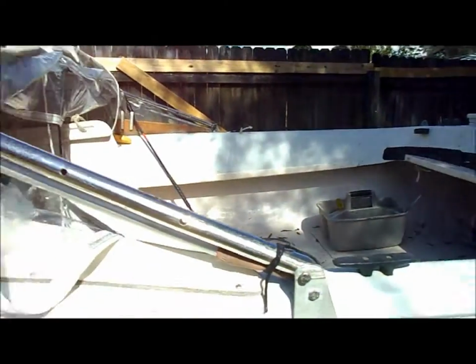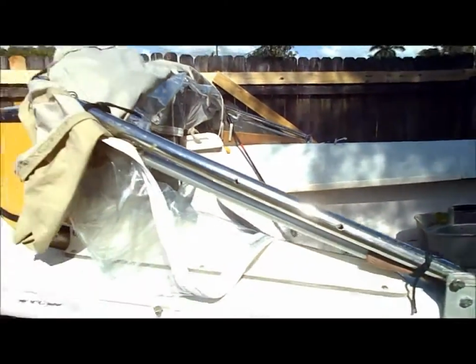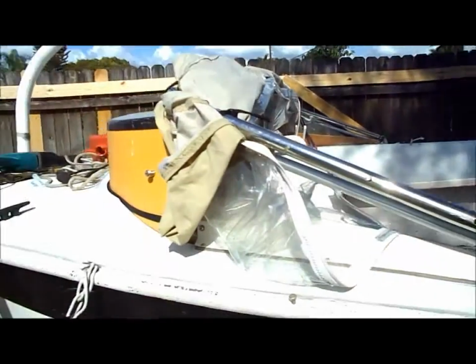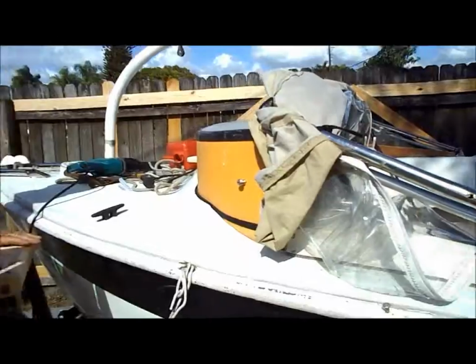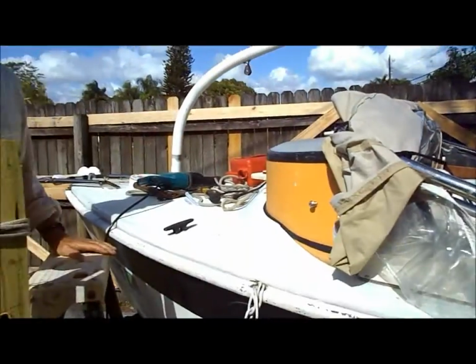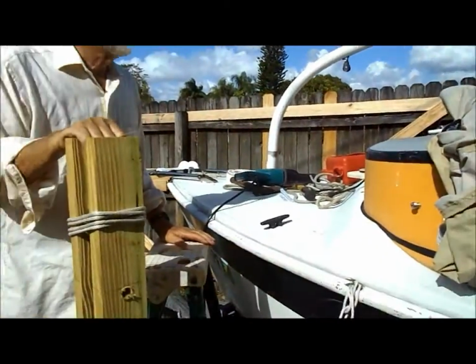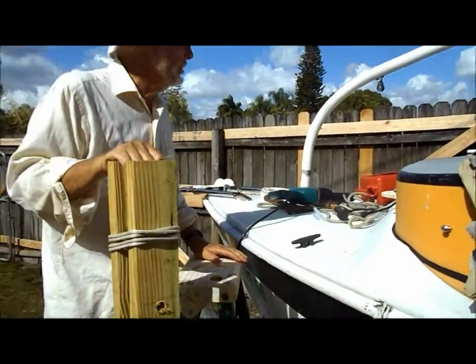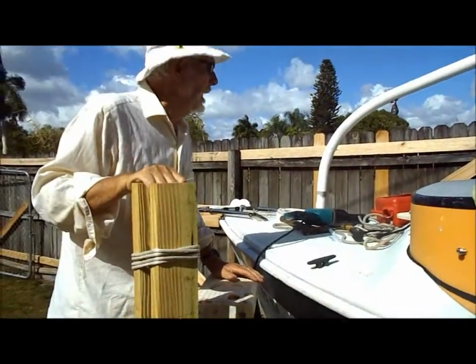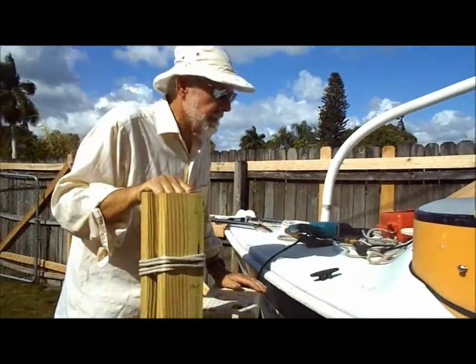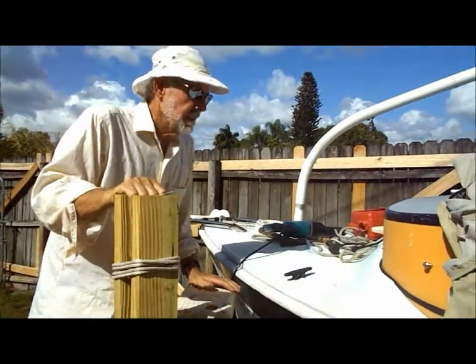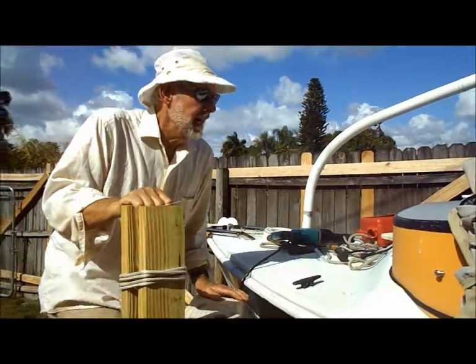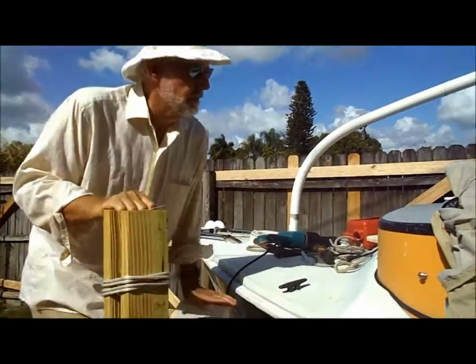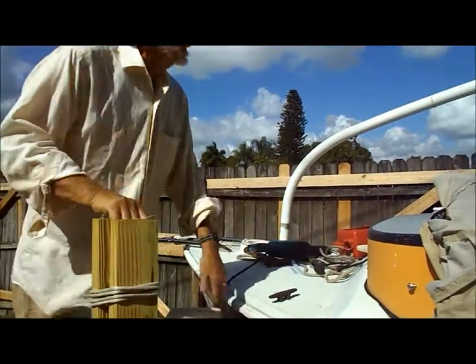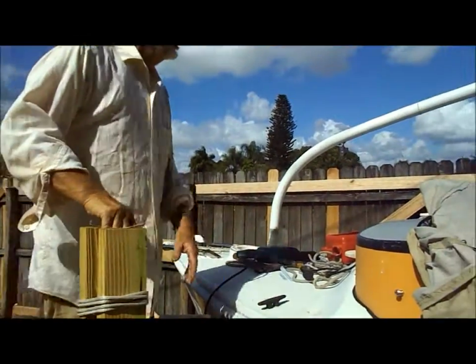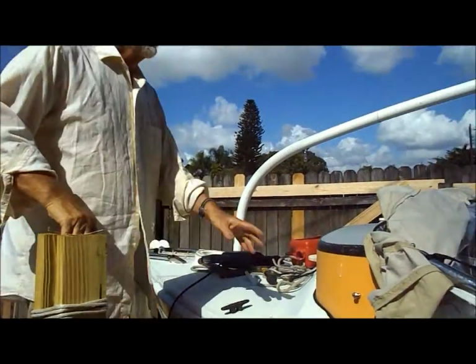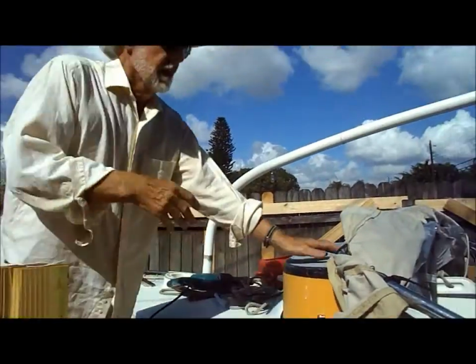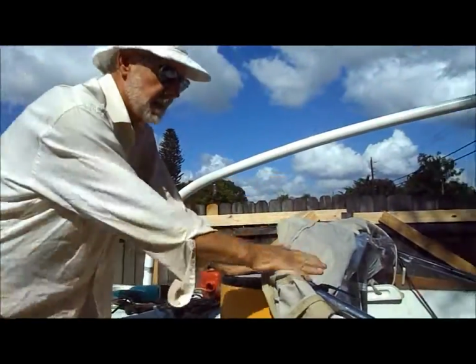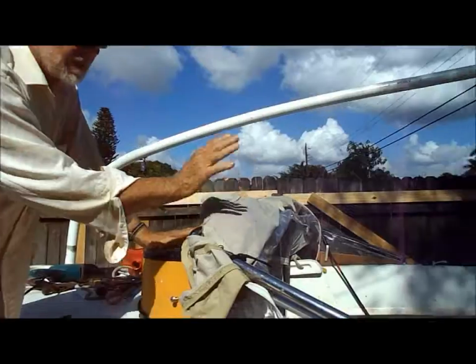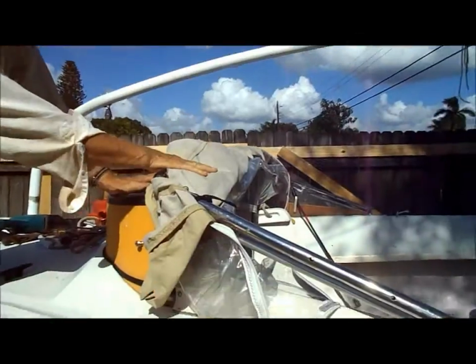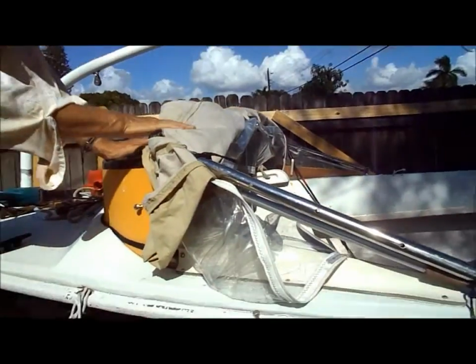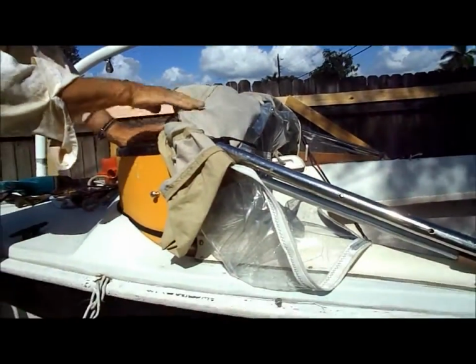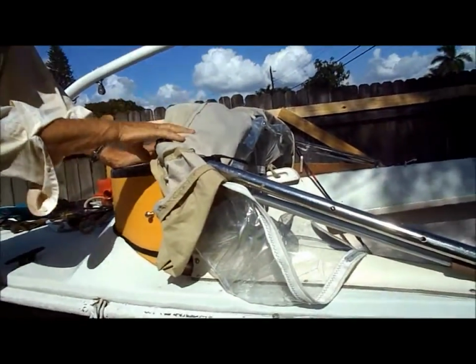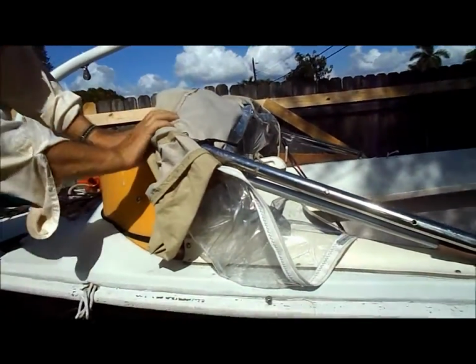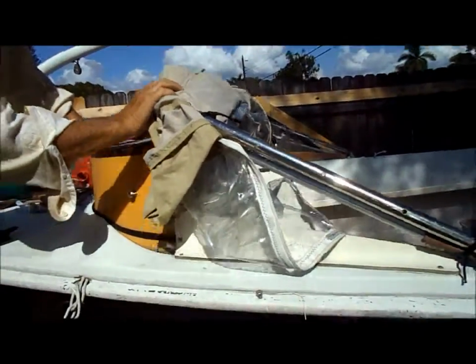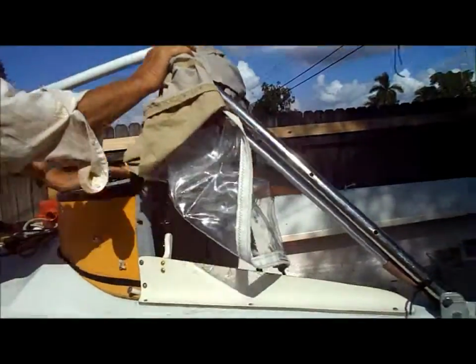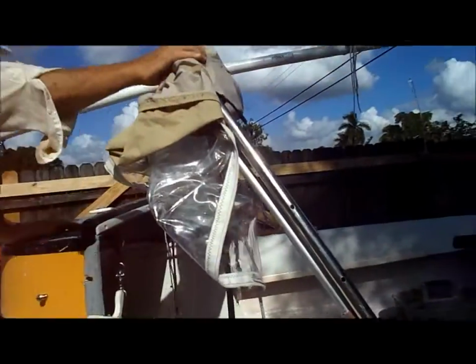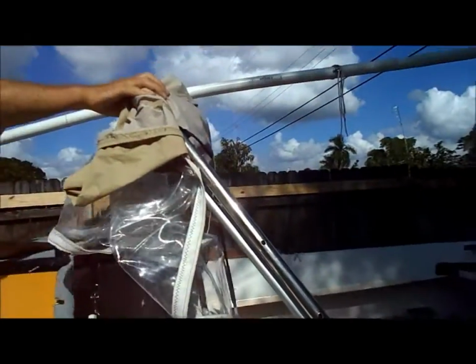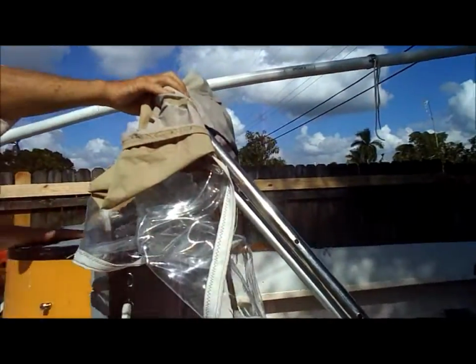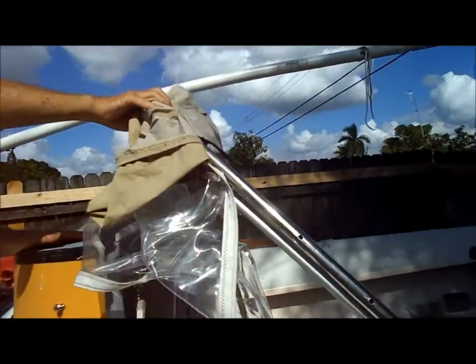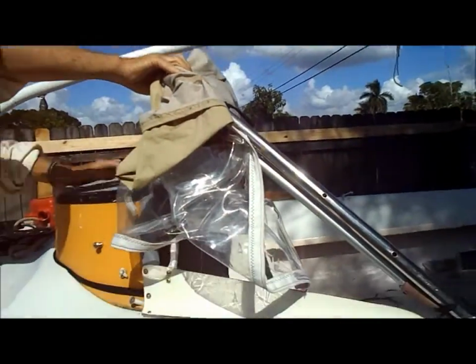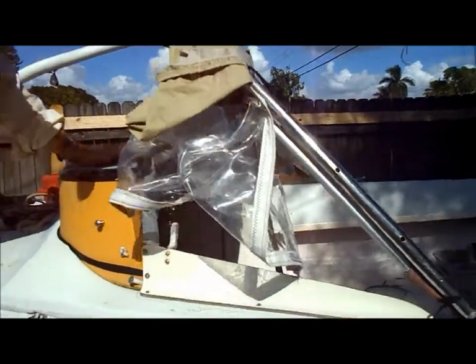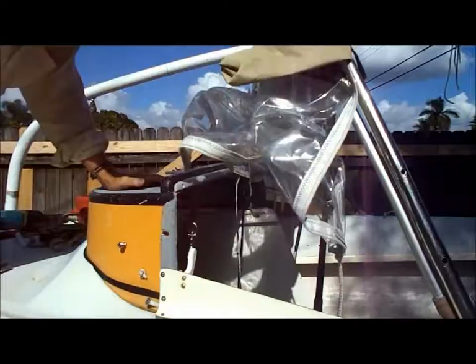Talking about cutting up things — this is kind of interesting. This might get recycled. We might cover the cockpit of the Santana with it.